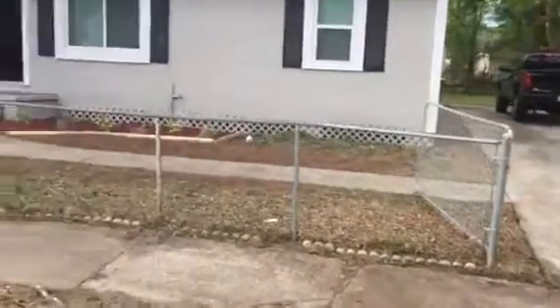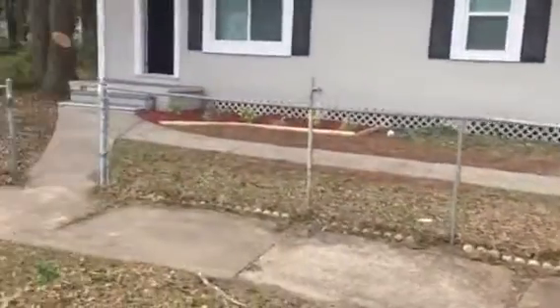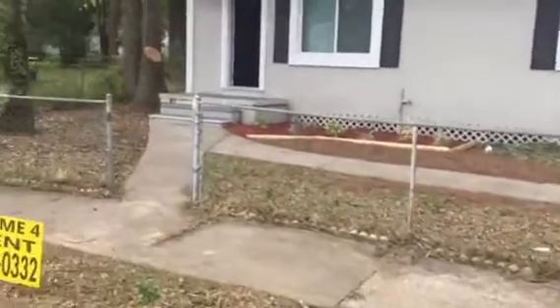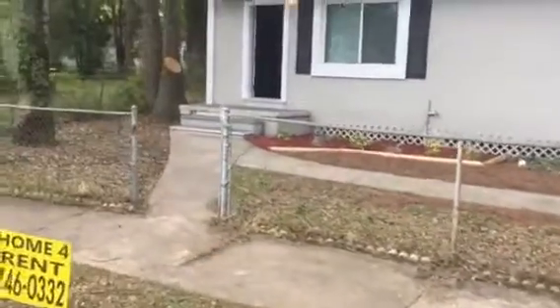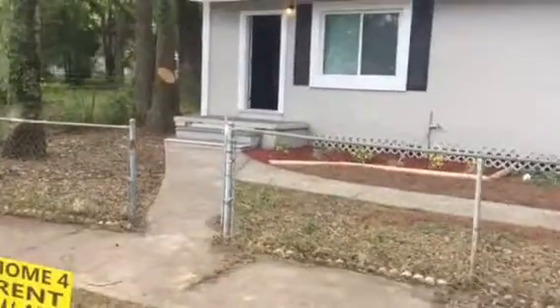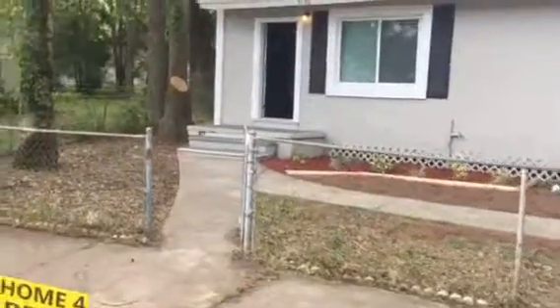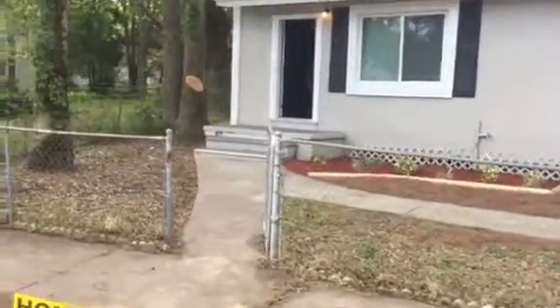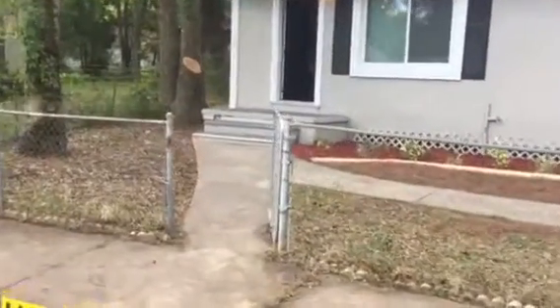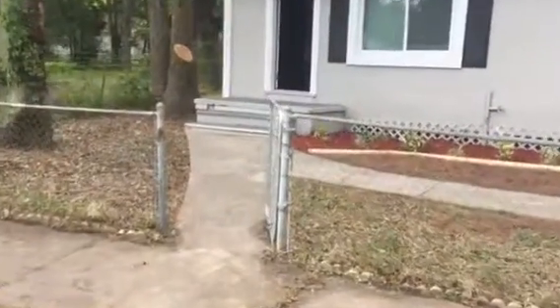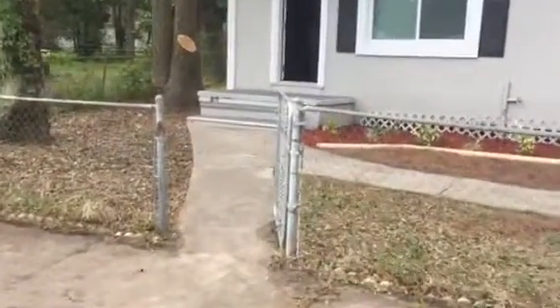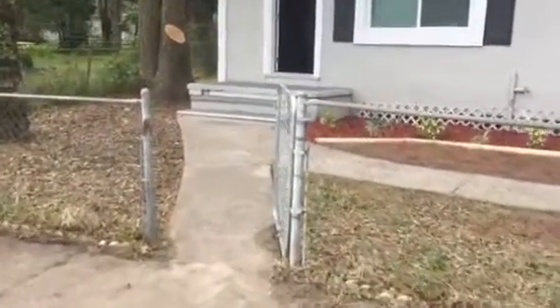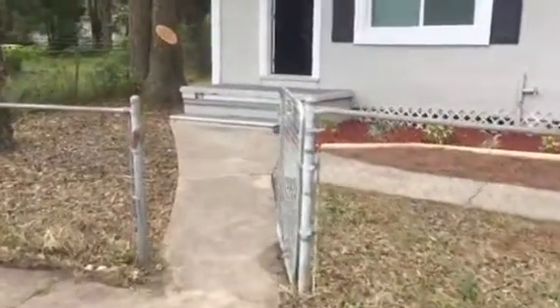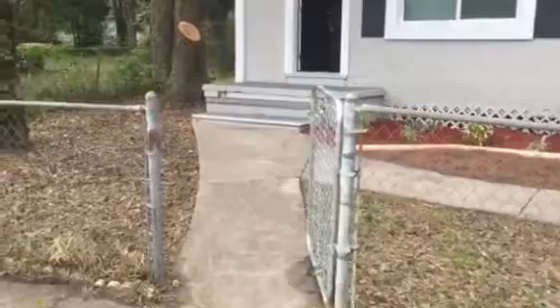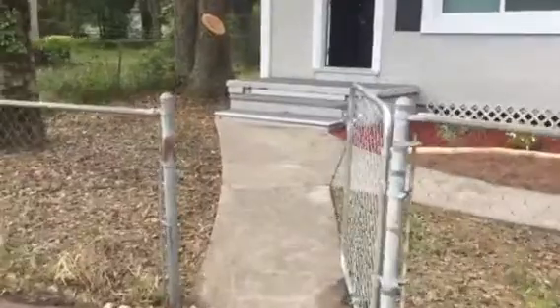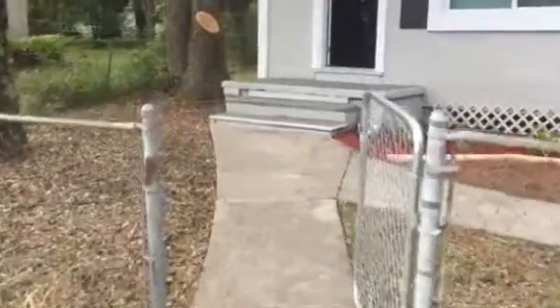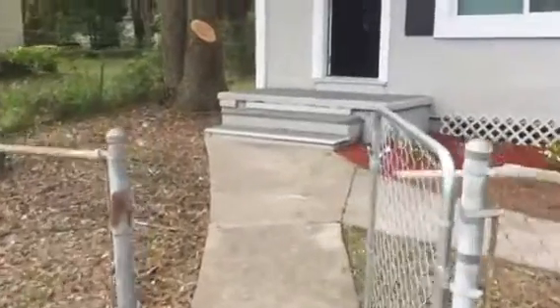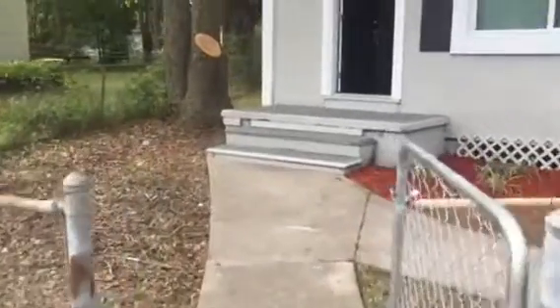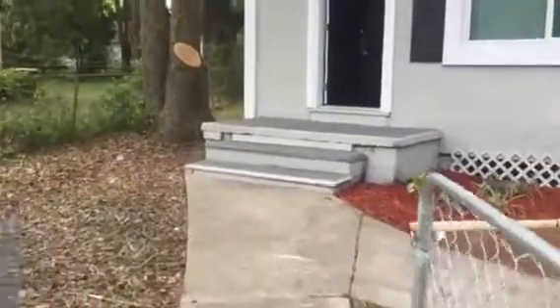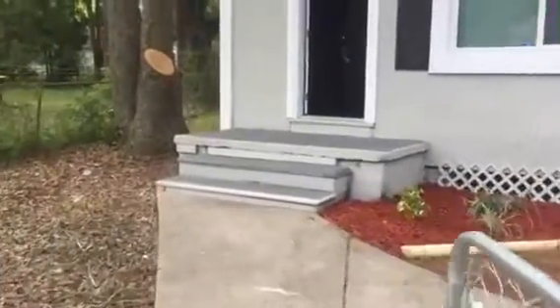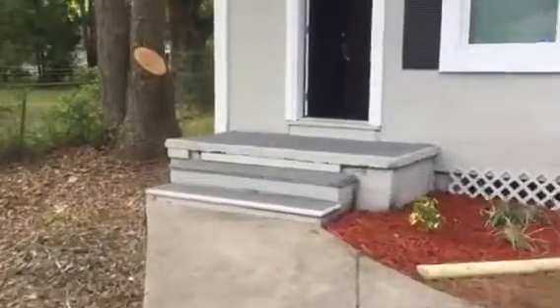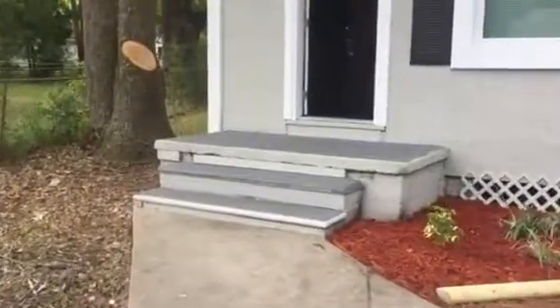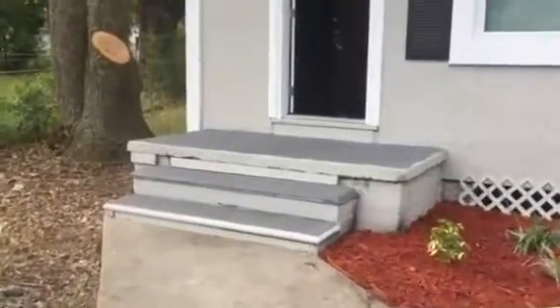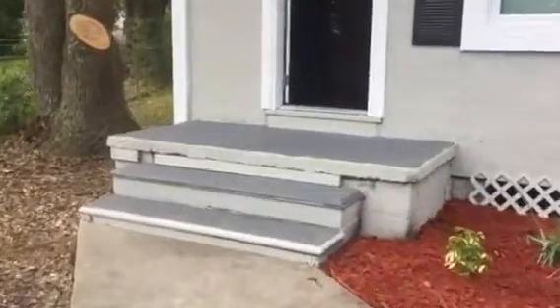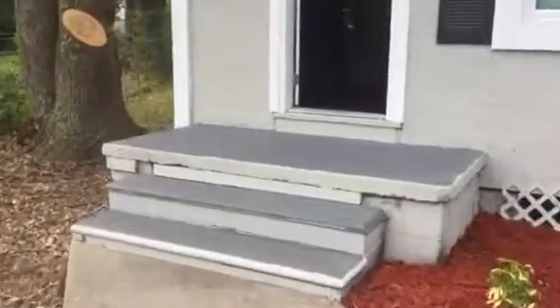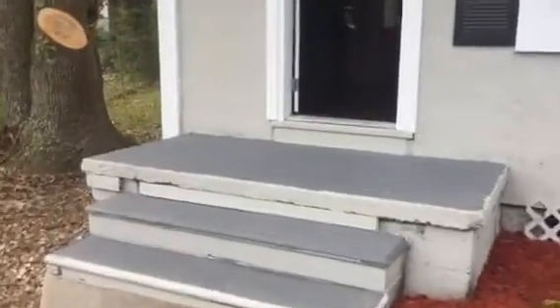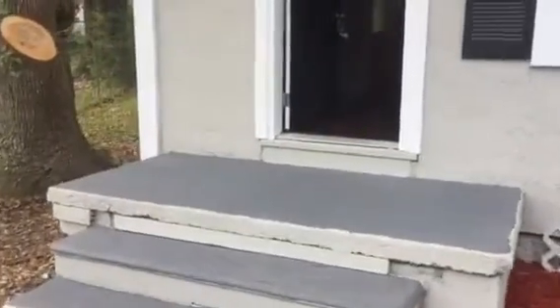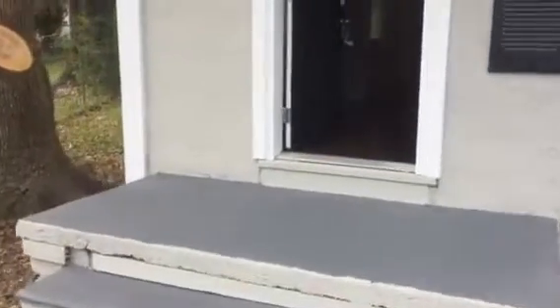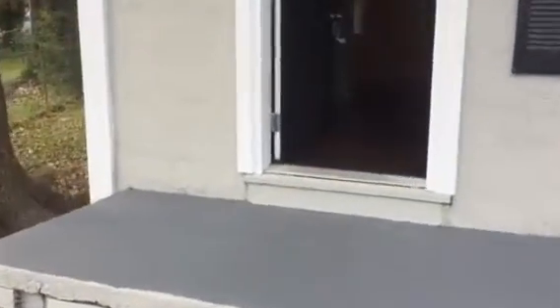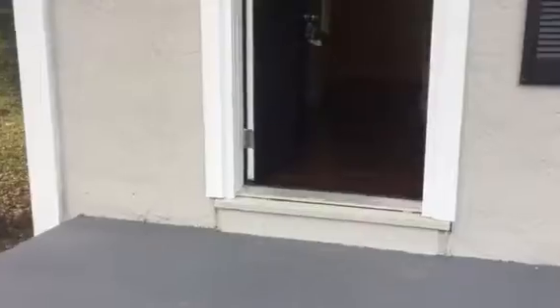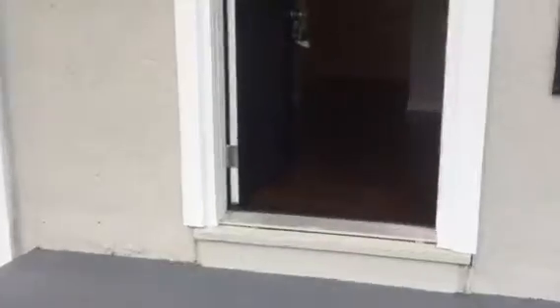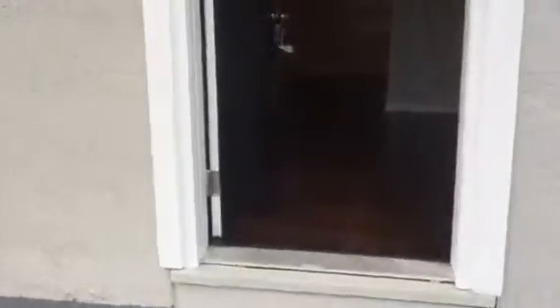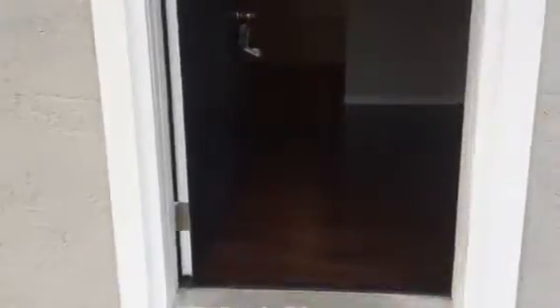As we walk up to the house I'll point out some more things we've done. As you walk up to the house, you'll walk into your living room.